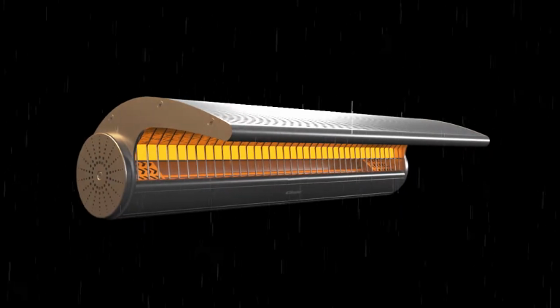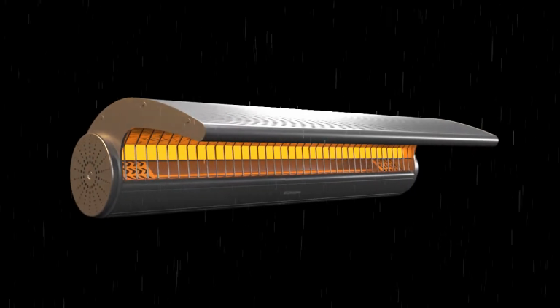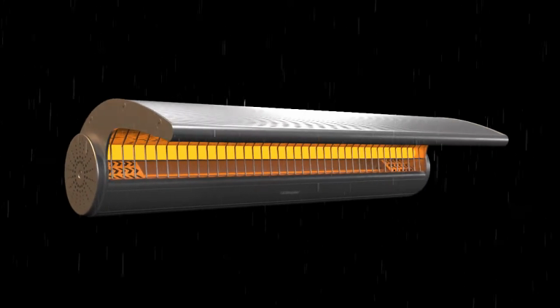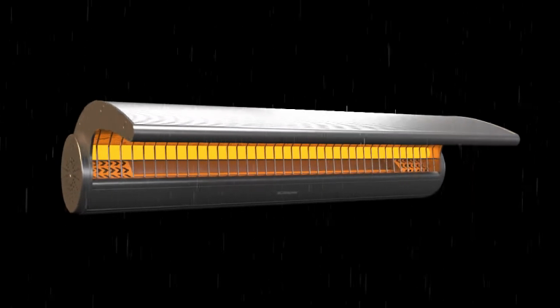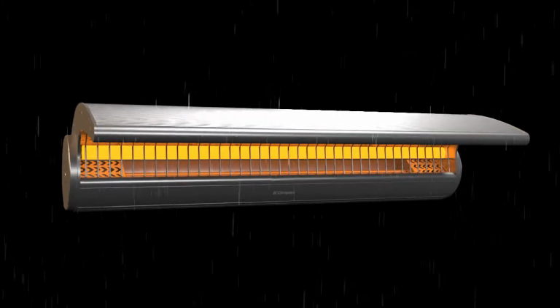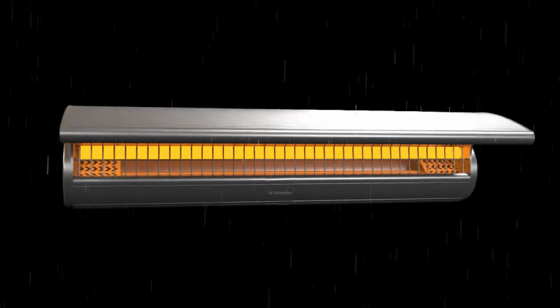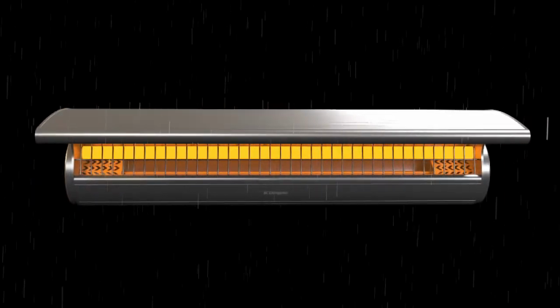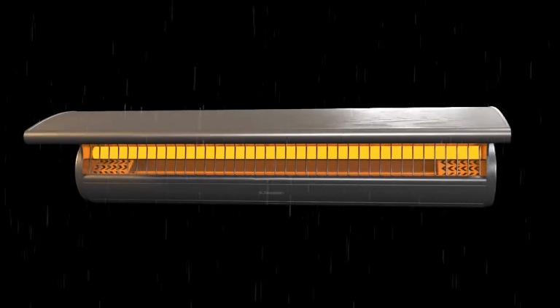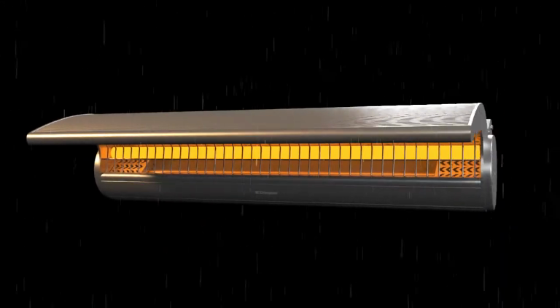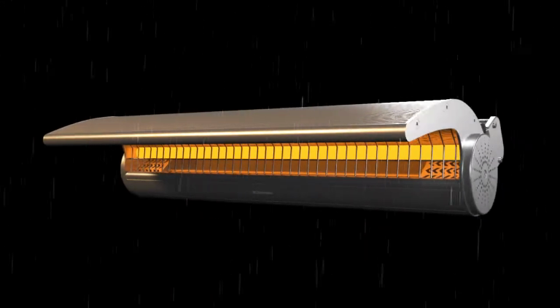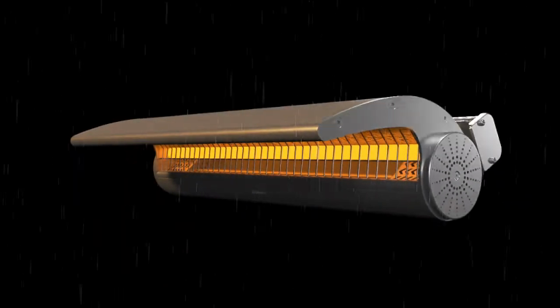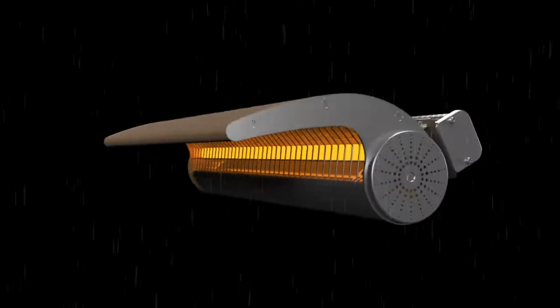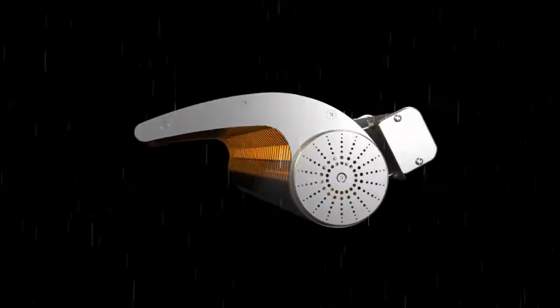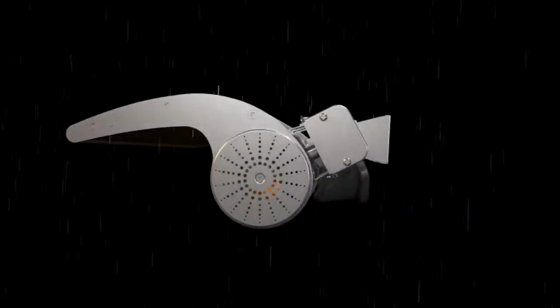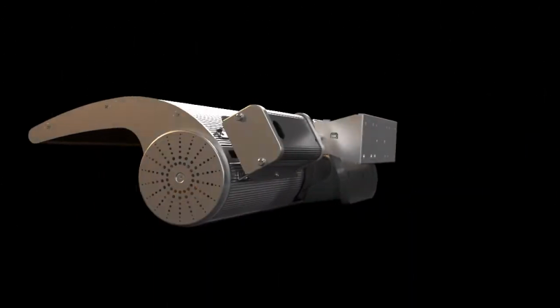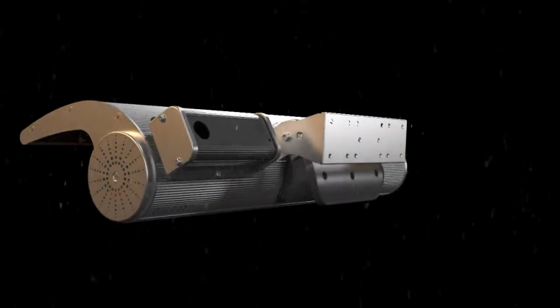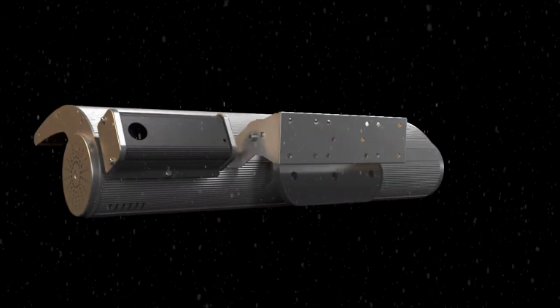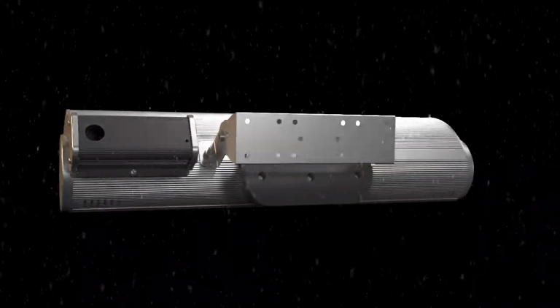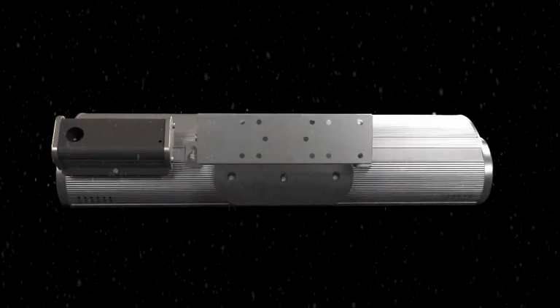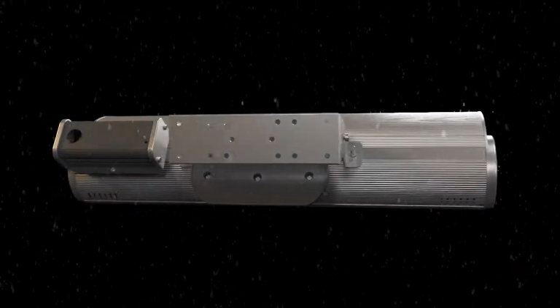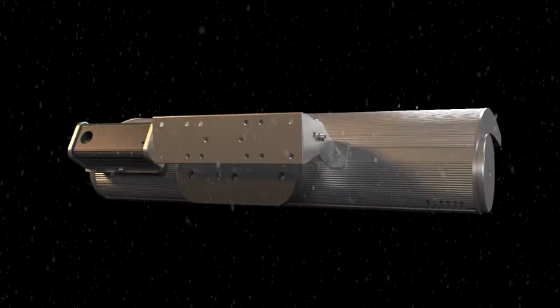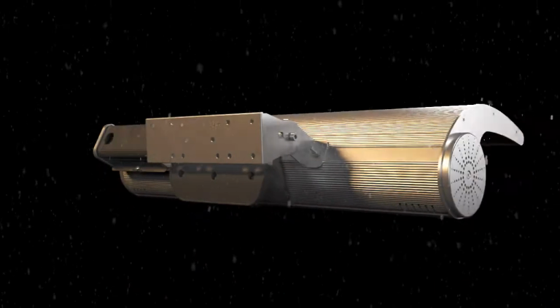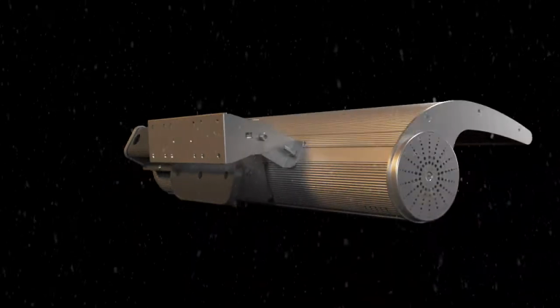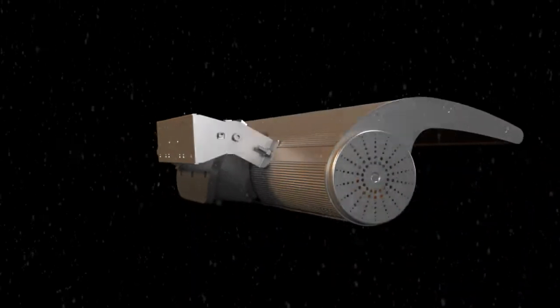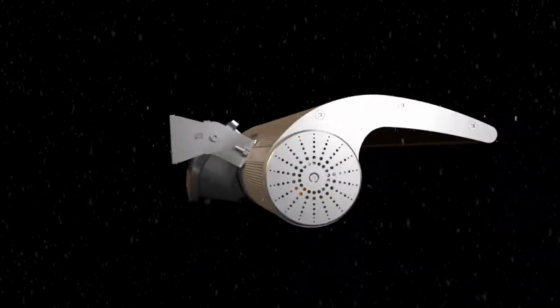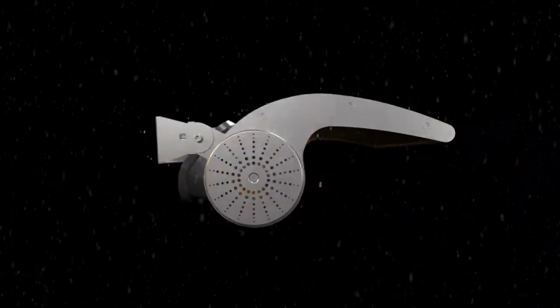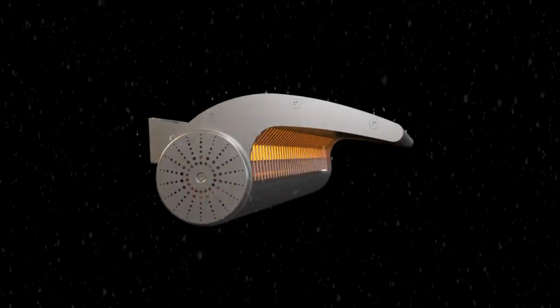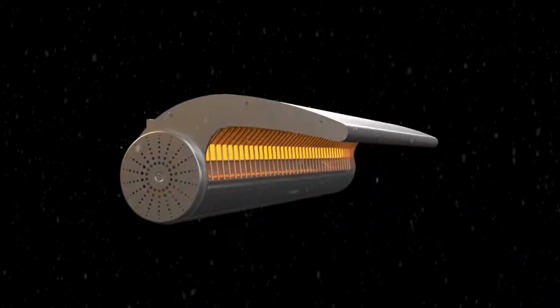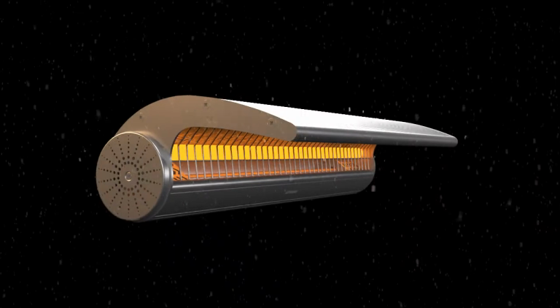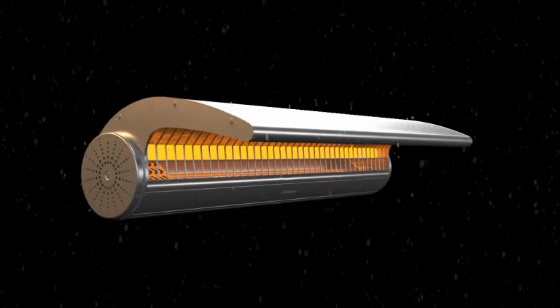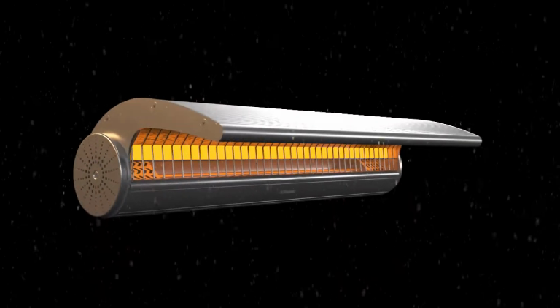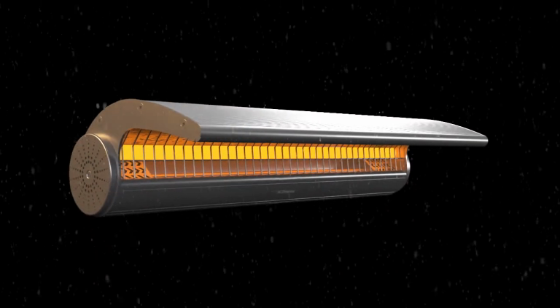IP65 rated, these units are water and dust tight. Finished with corrosion resistant anodized aluminum and stainless steel, the DSH heaters are made for all climate conditions and perform in weather as low as minus 40 degrees.